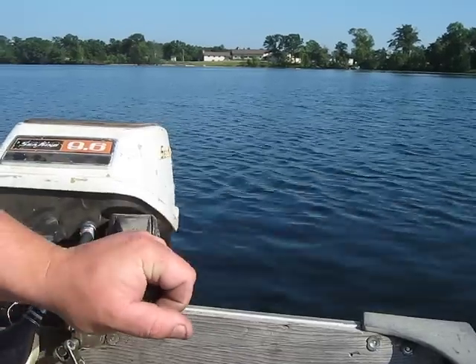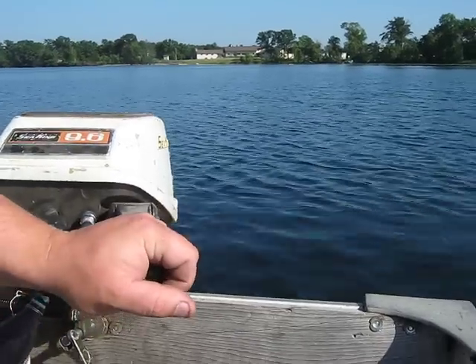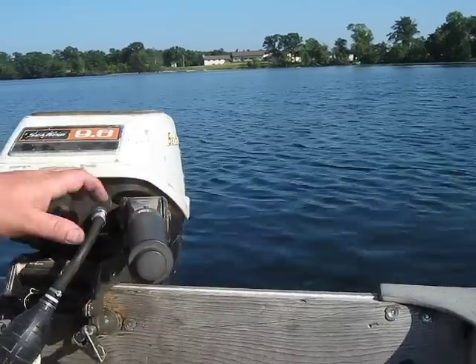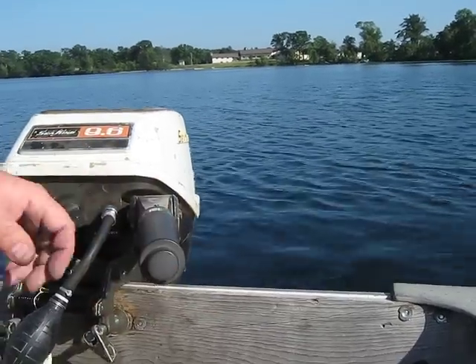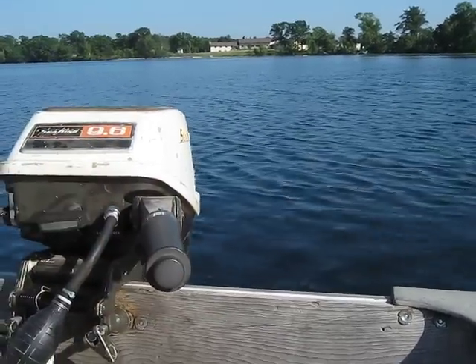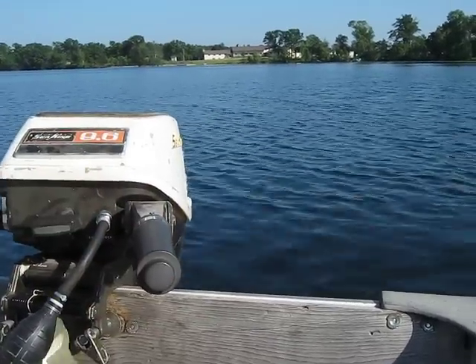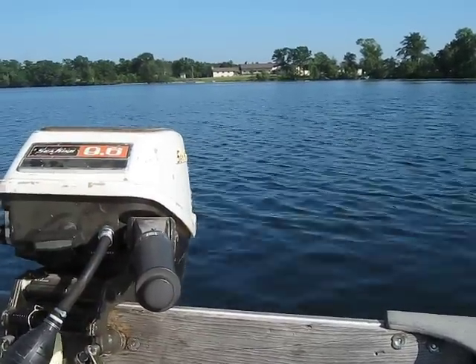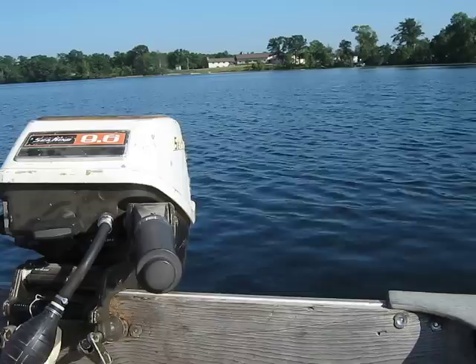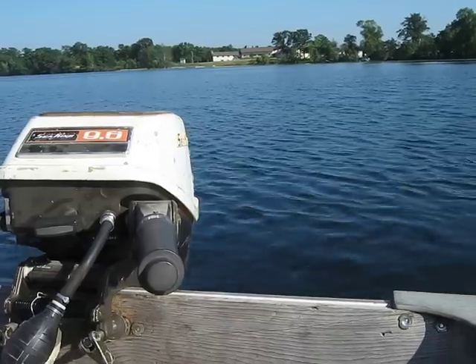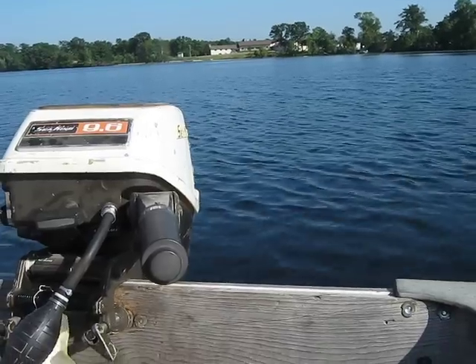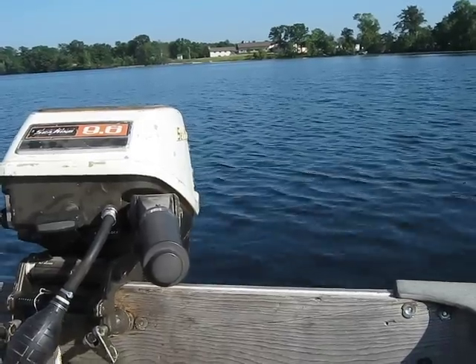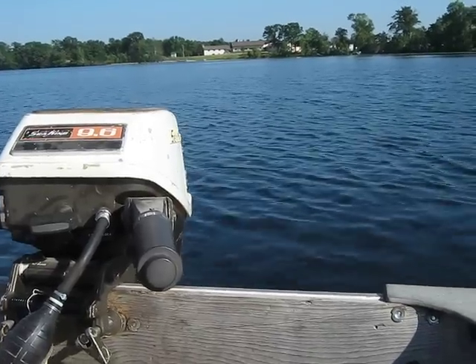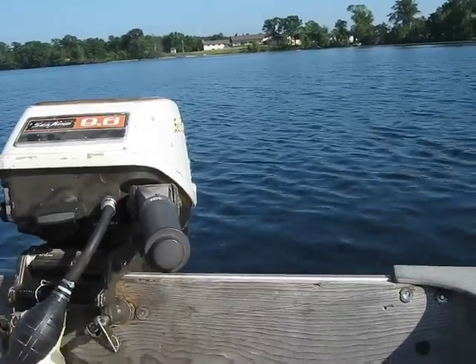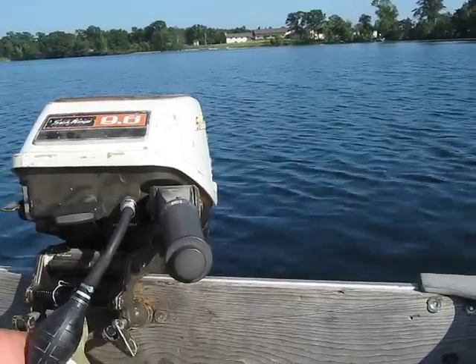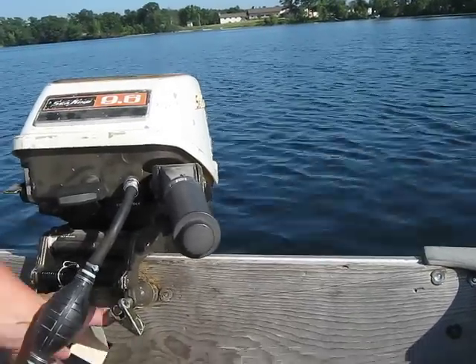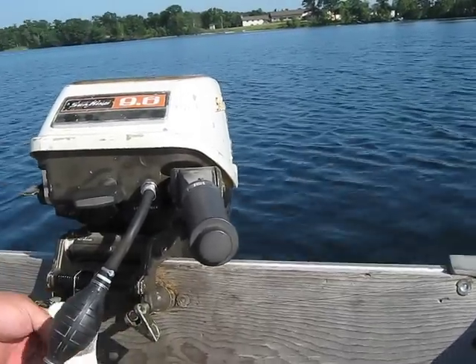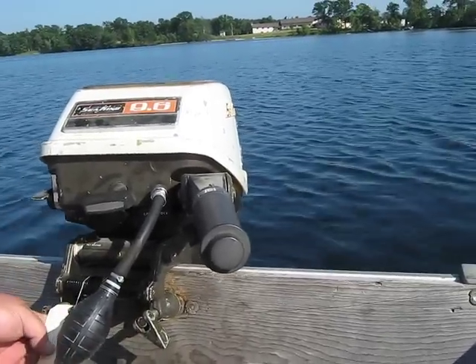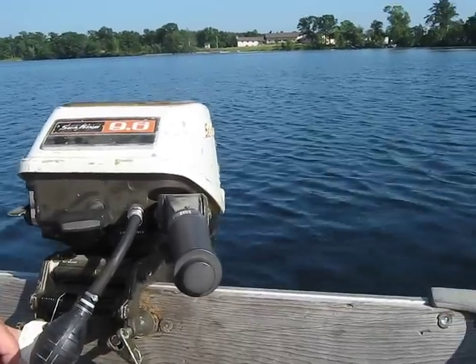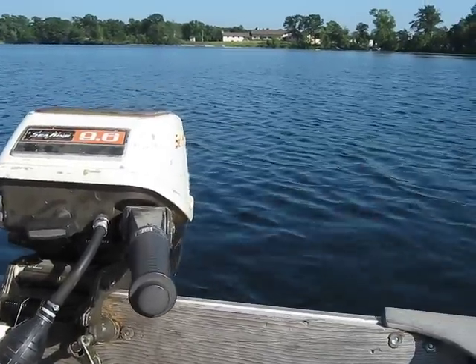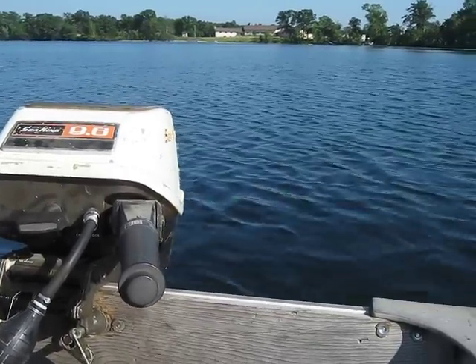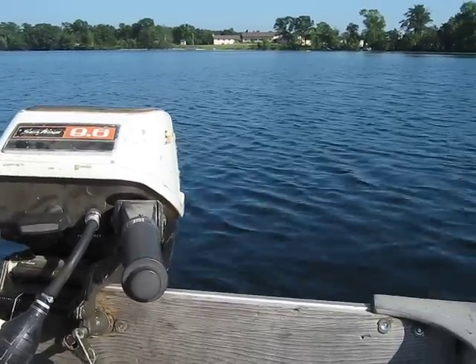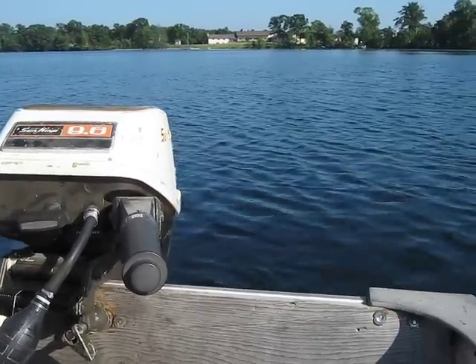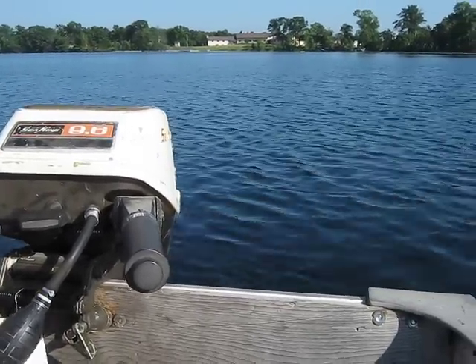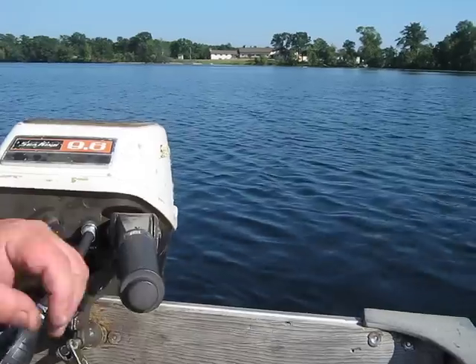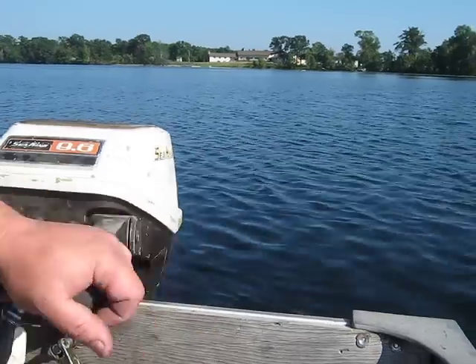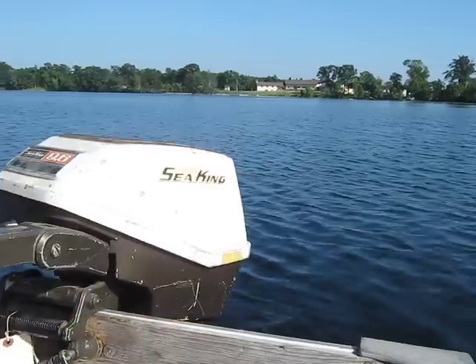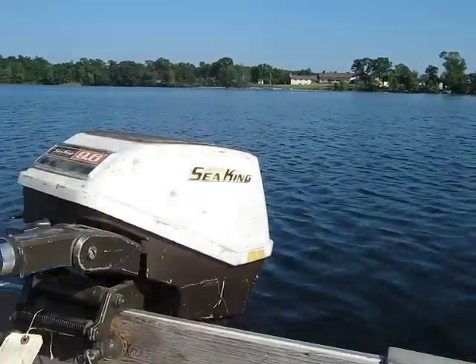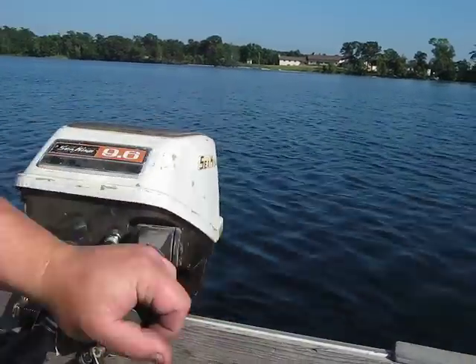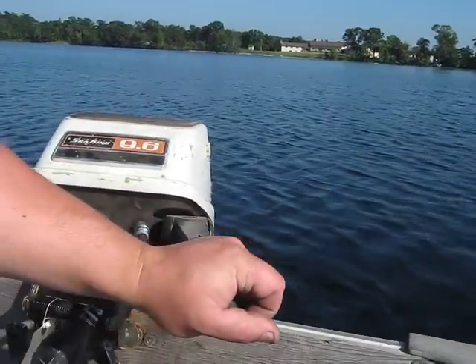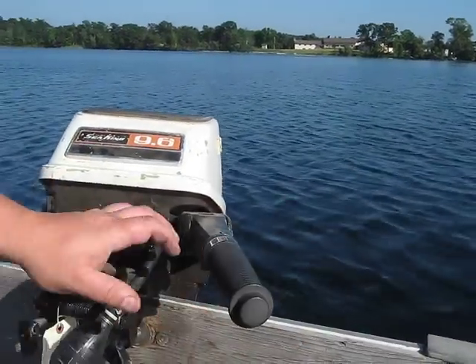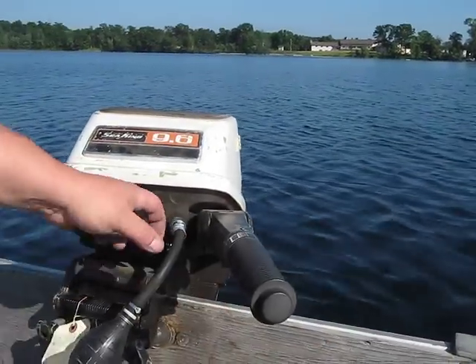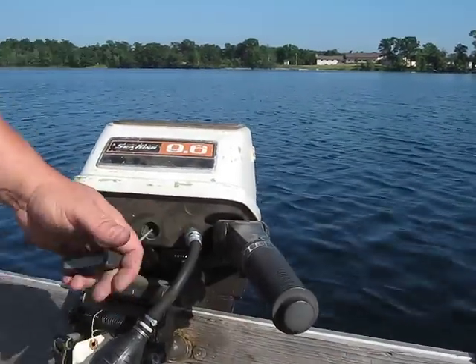We'll give you a little demonstration on this one. I've had this motor for about six years. Last time I ran it was at Tomahawk 2010. So anyway, I'll give you a little demonstration on this one.